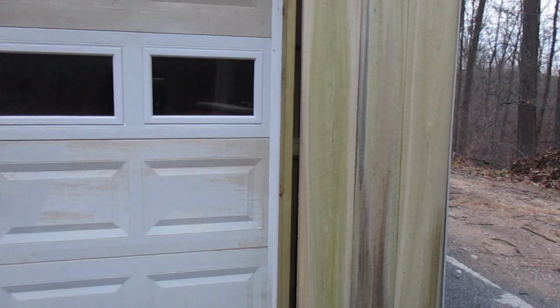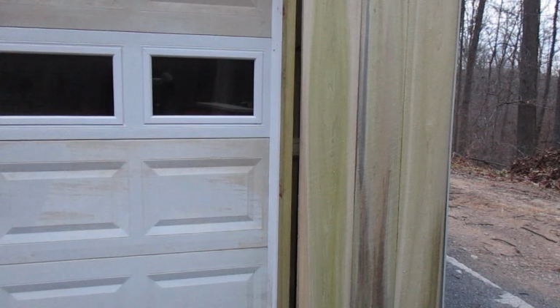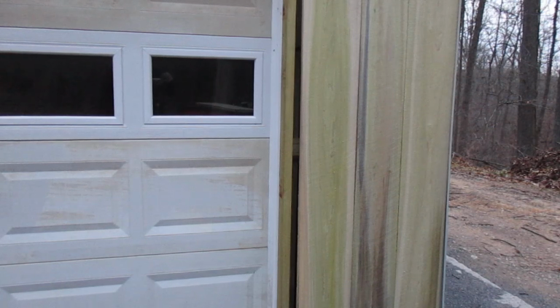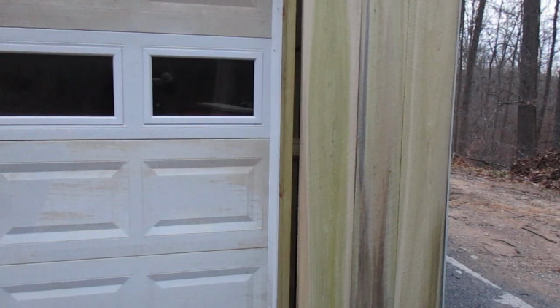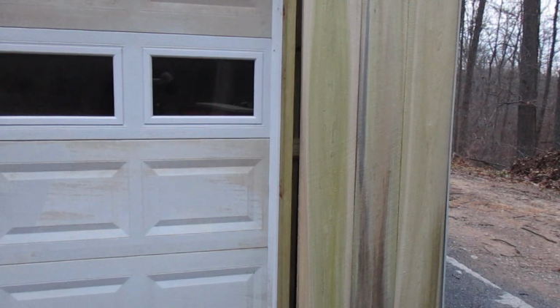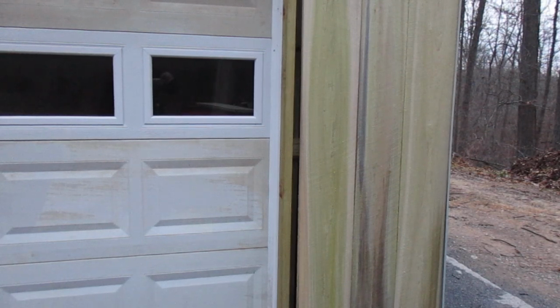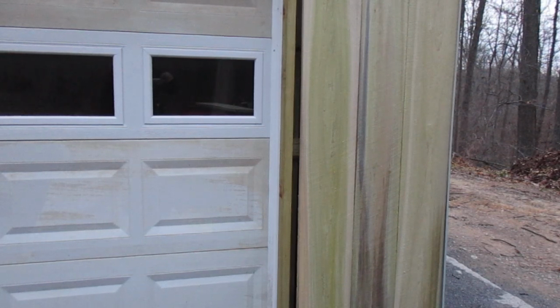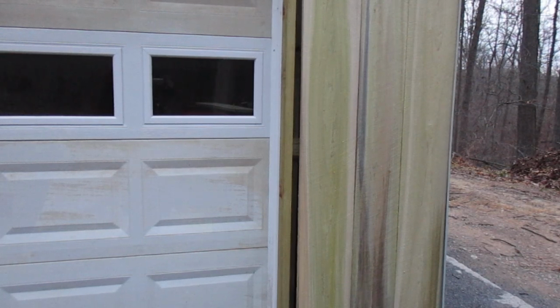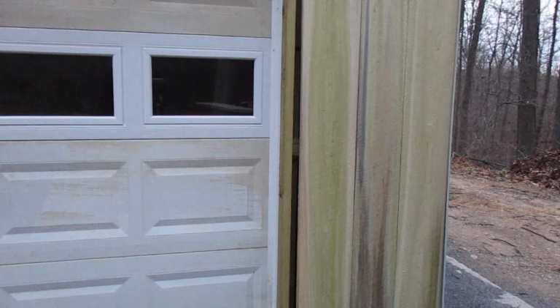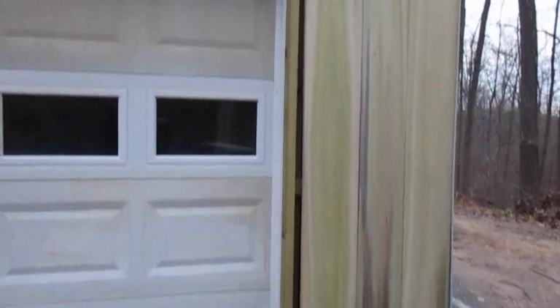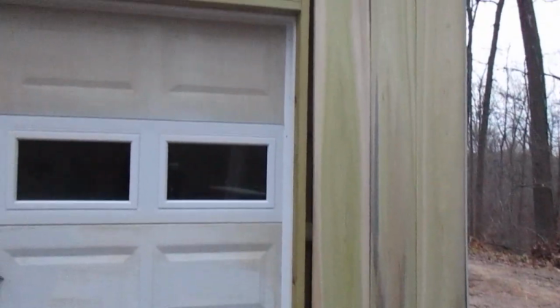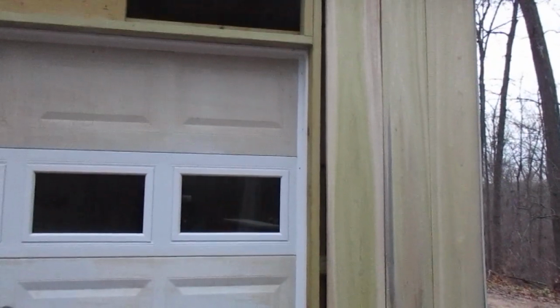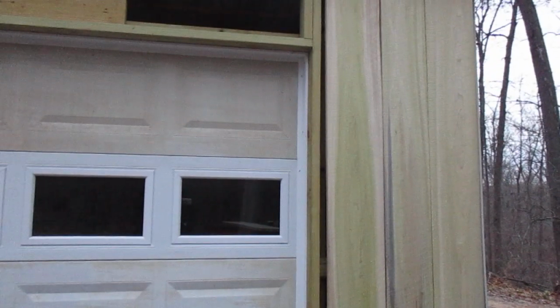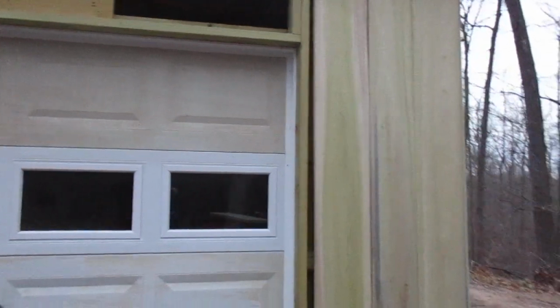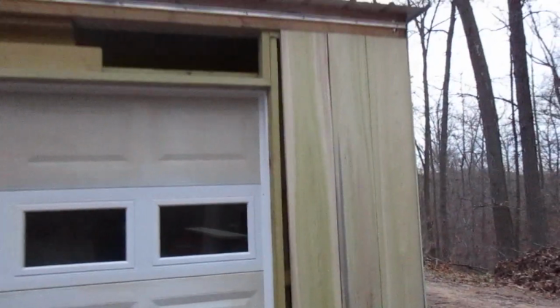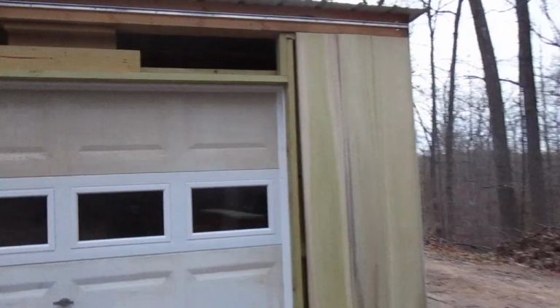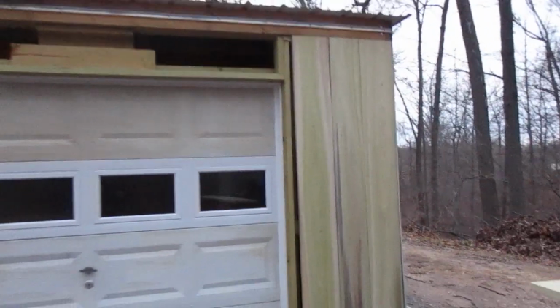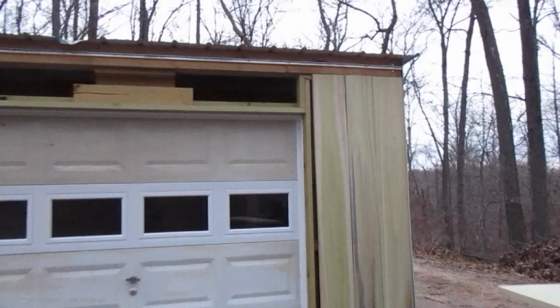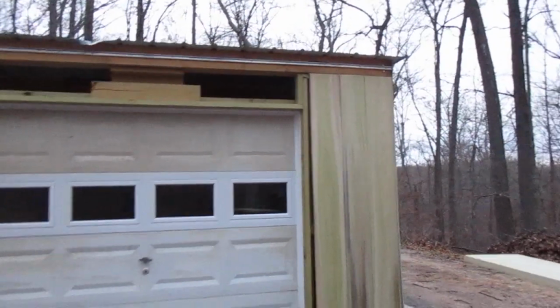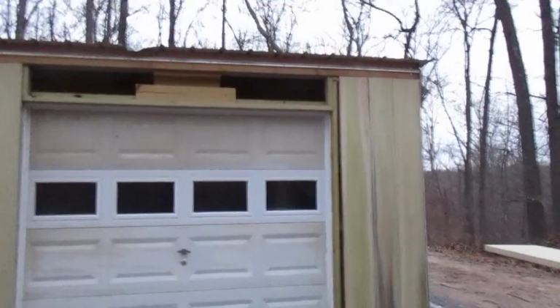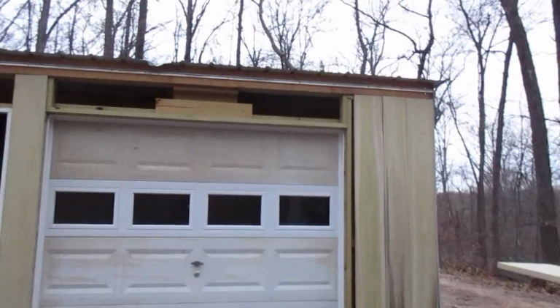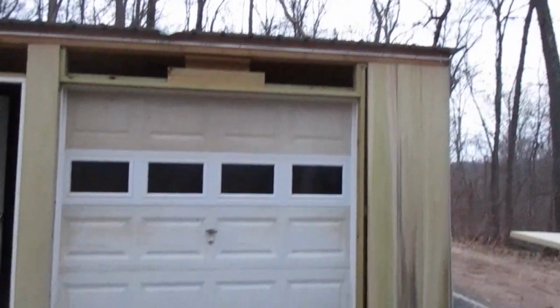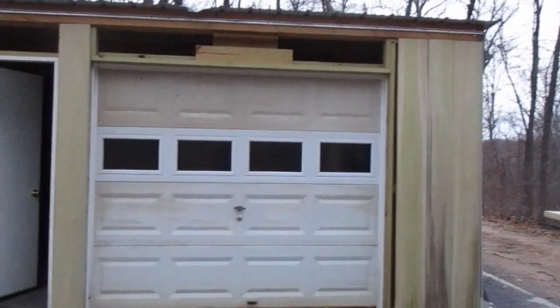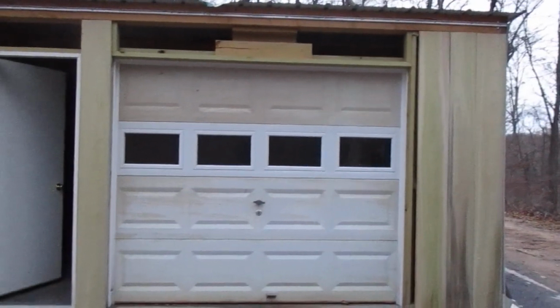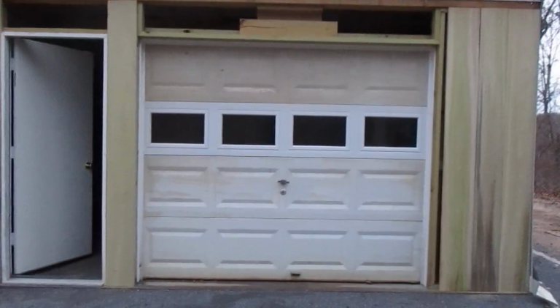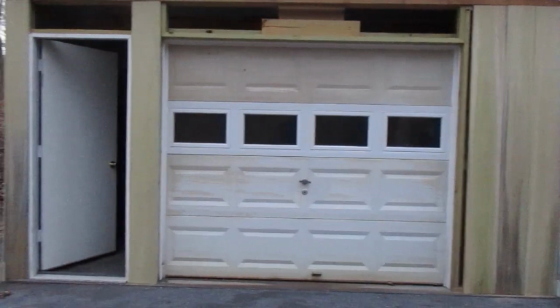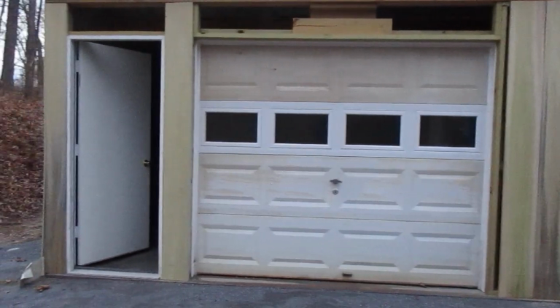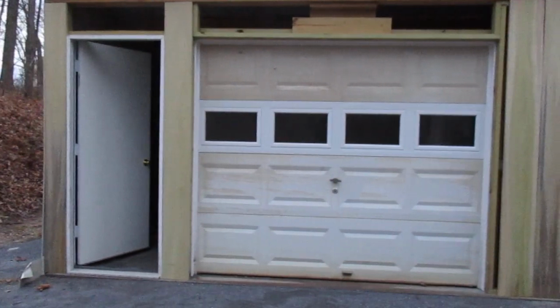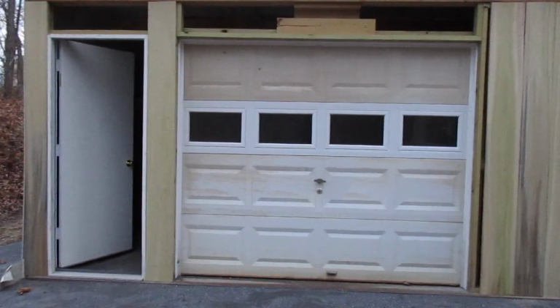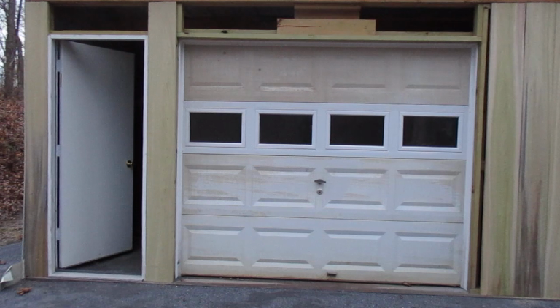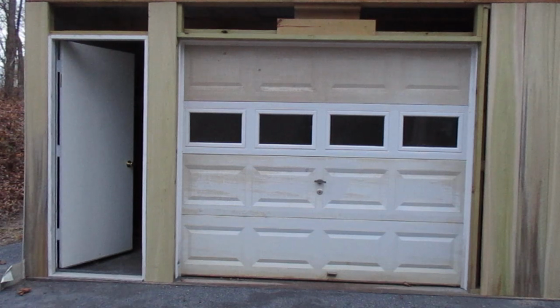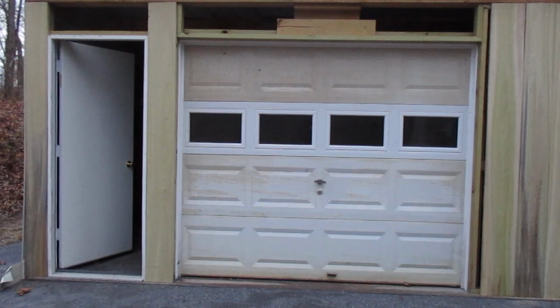Hello out there YouTubers. Just trying to show you what I was cutting those boards for. I'm a pack rat hoarder and I put this building up for really next to nothing.